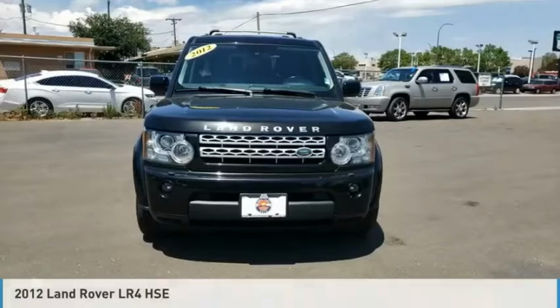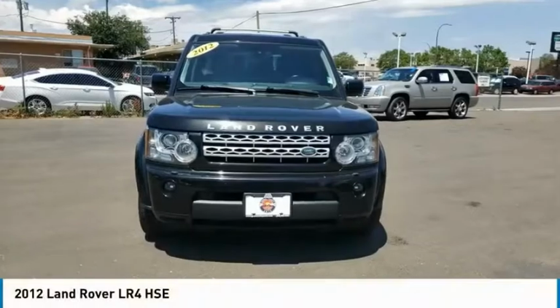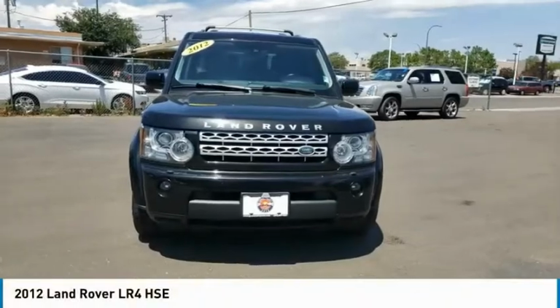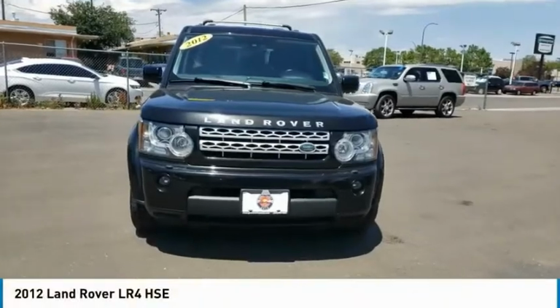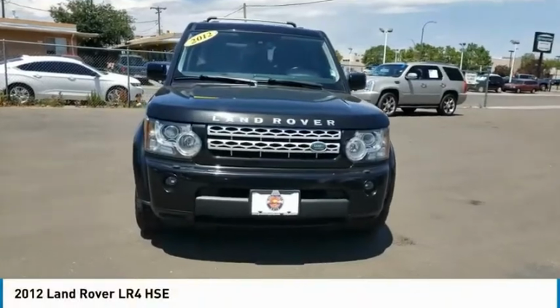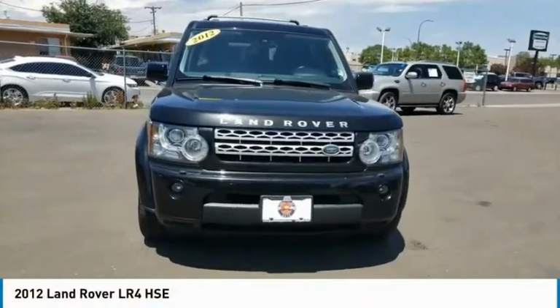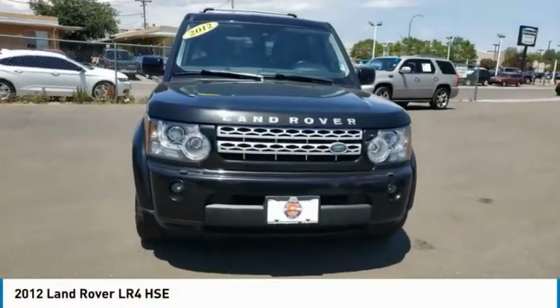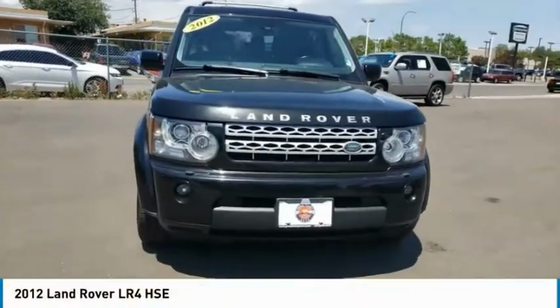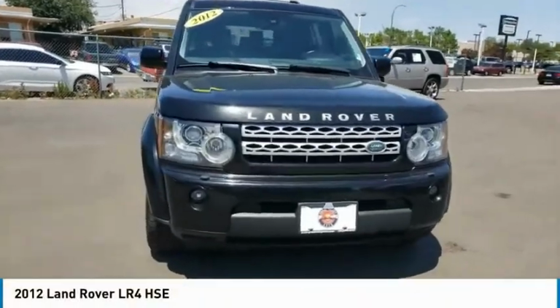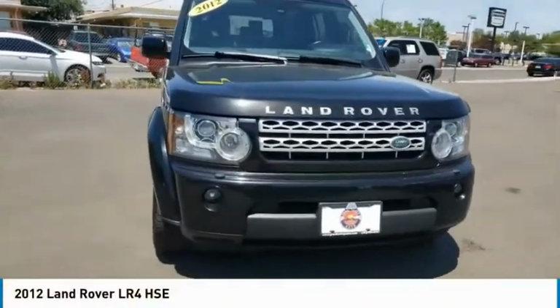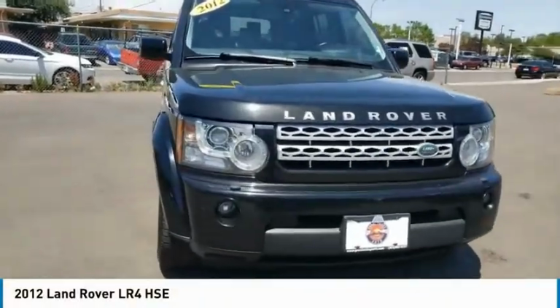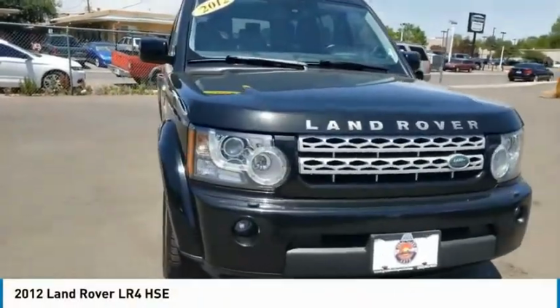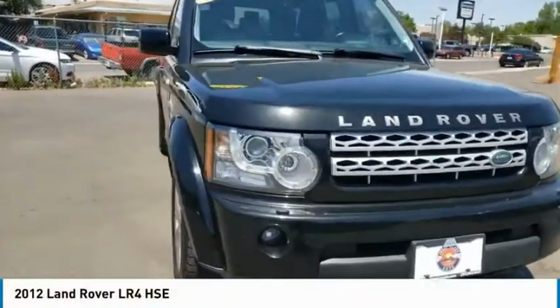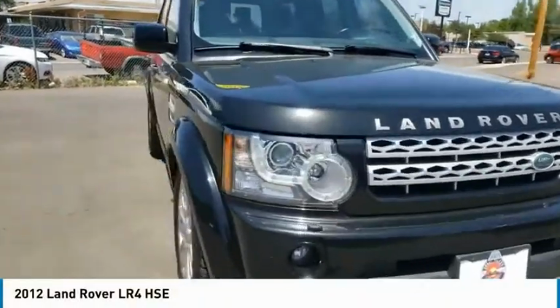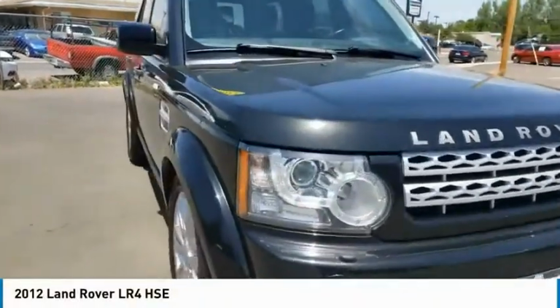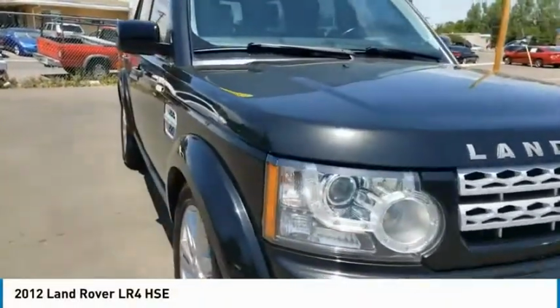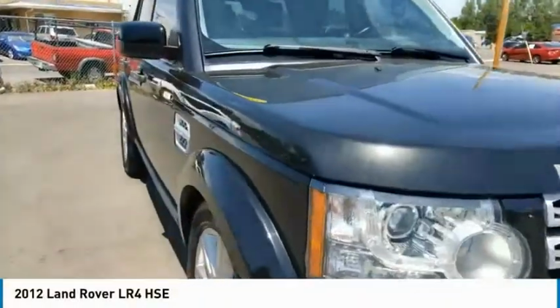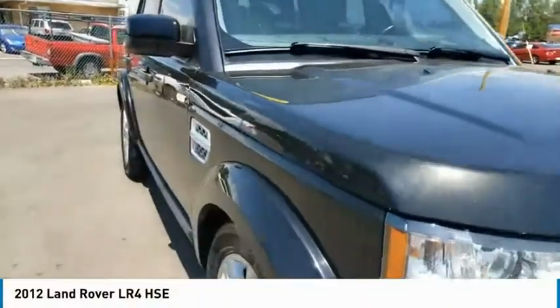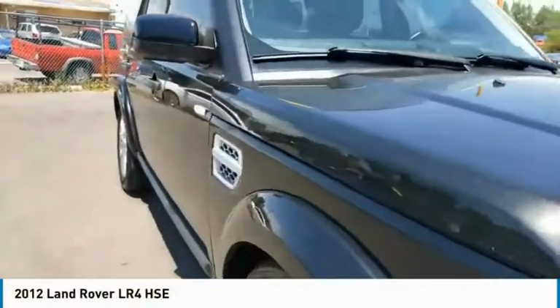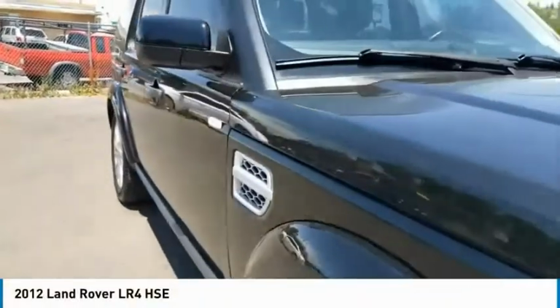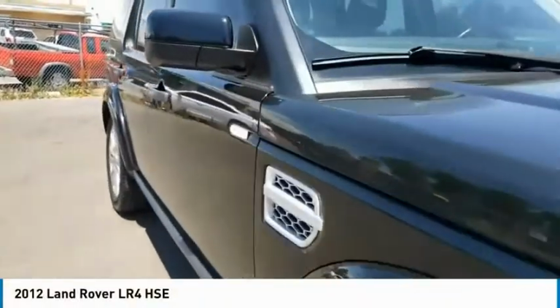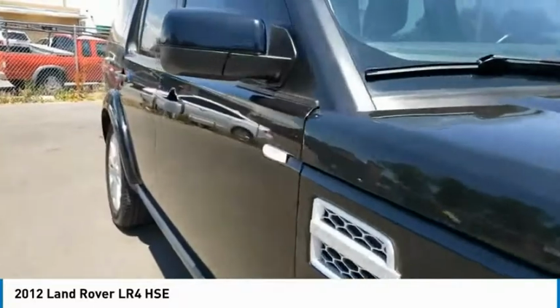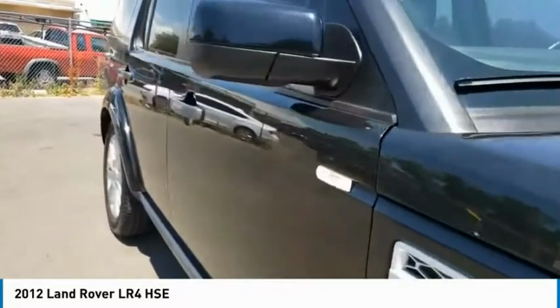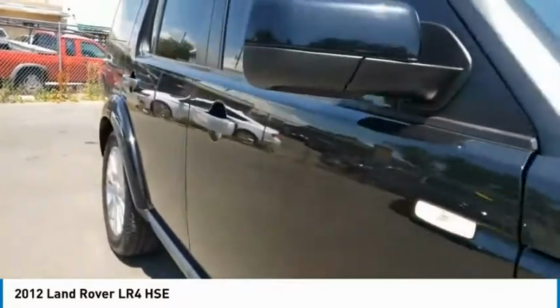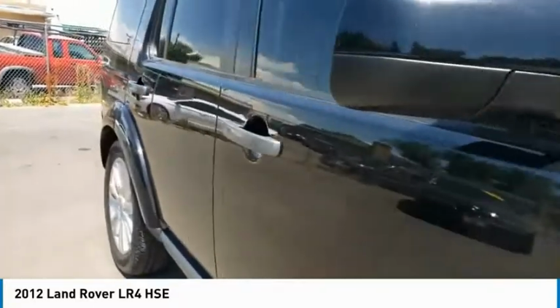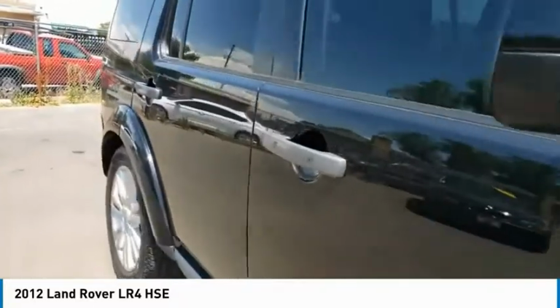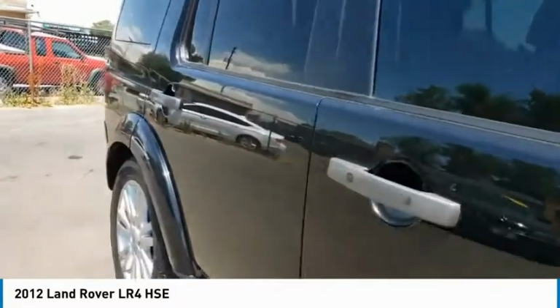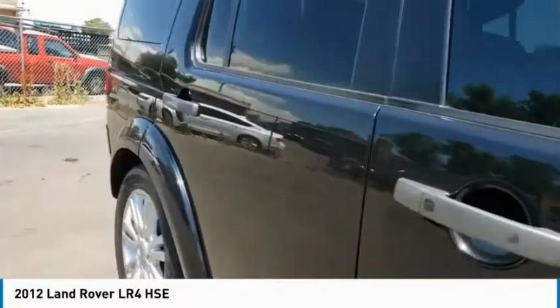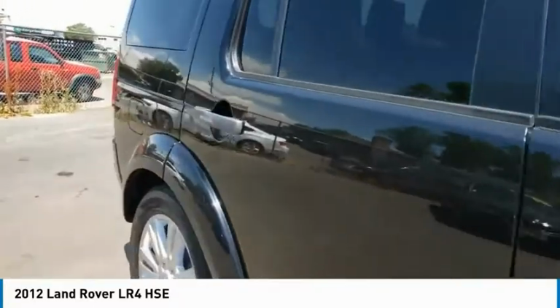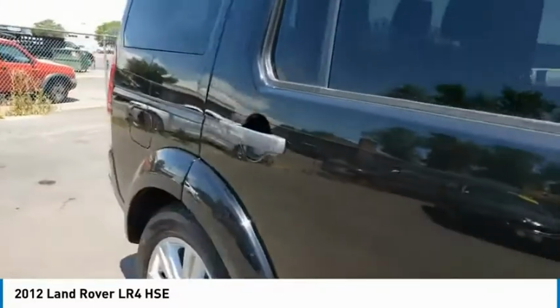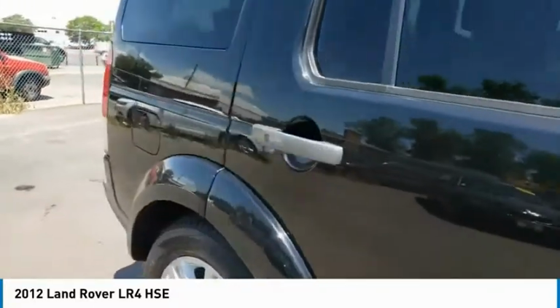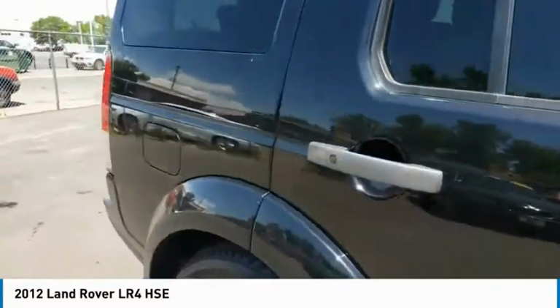We are pleased to show you the 2012 LR4. Rockies? Check. Himalayas? Check. What else you got?